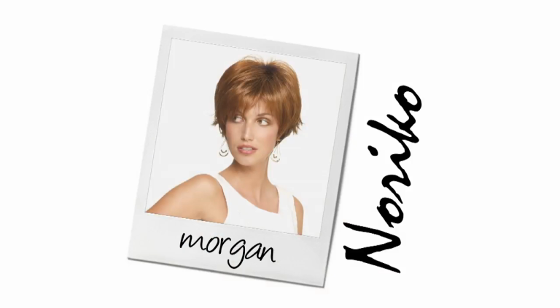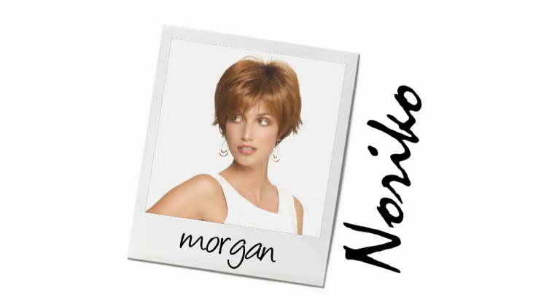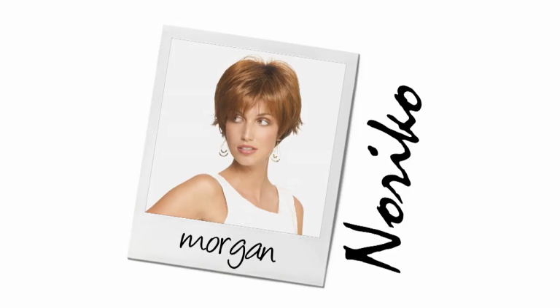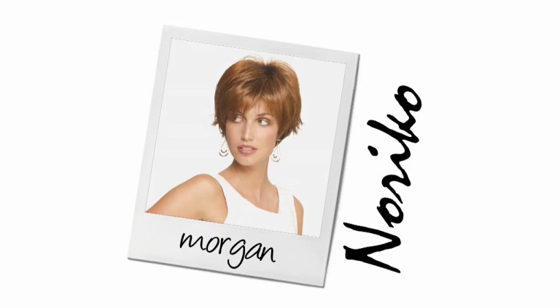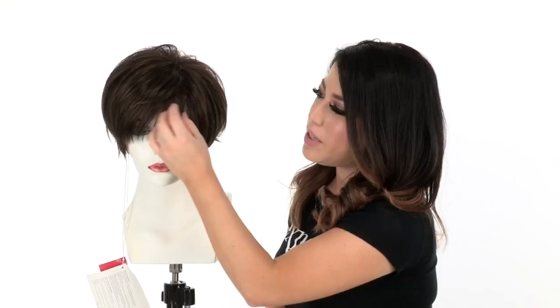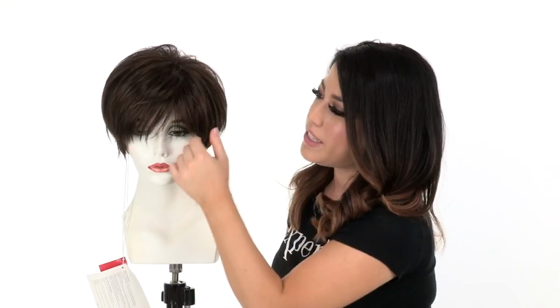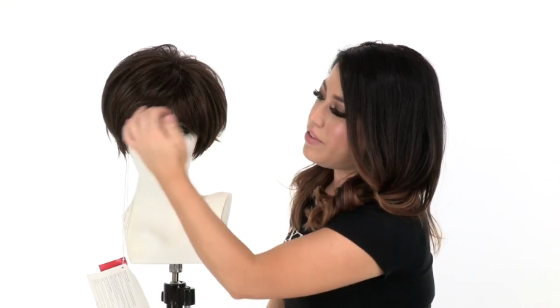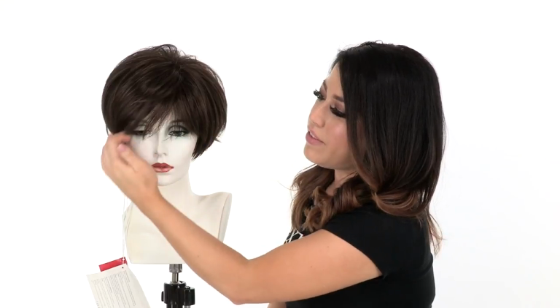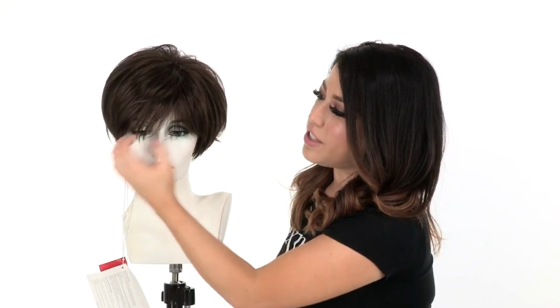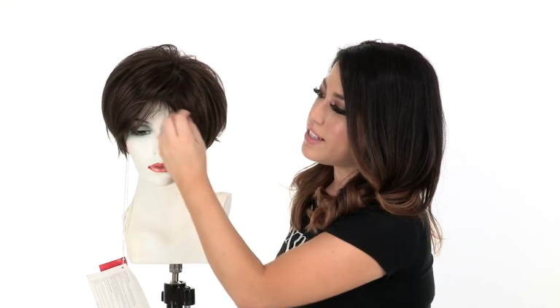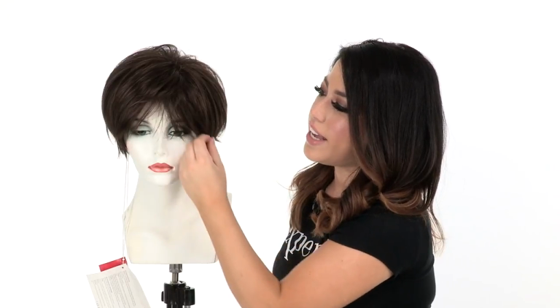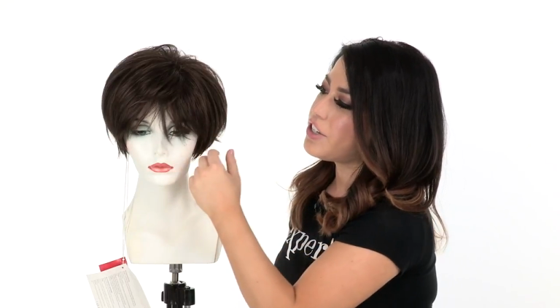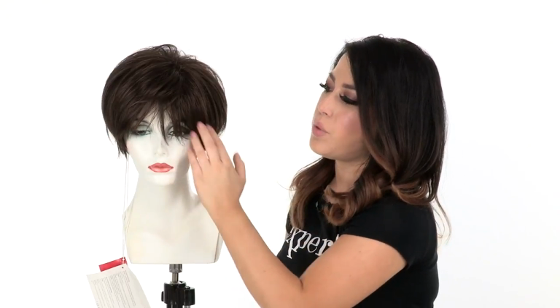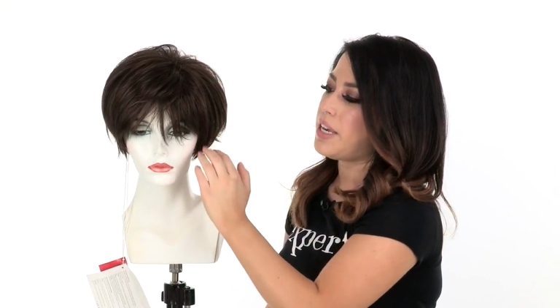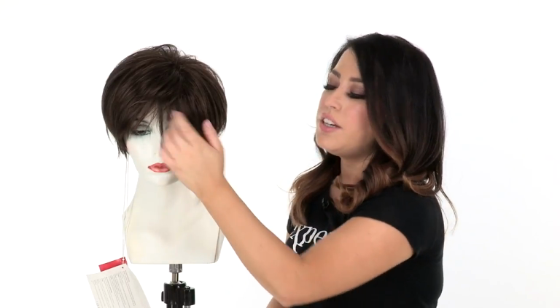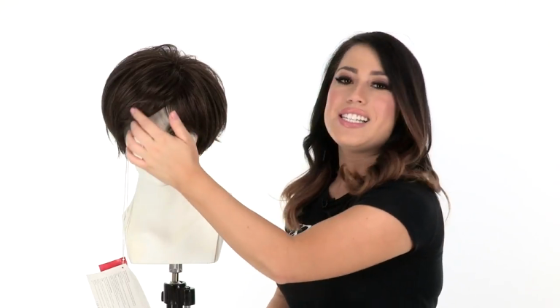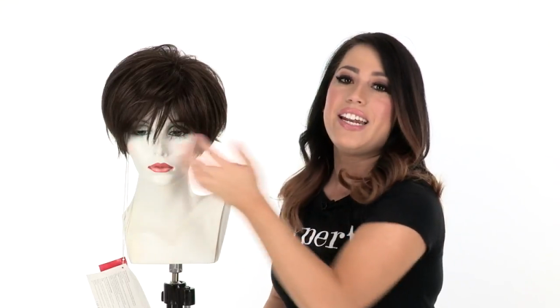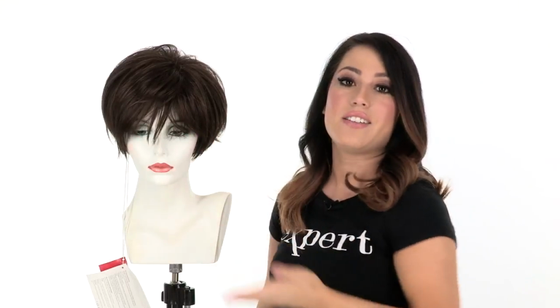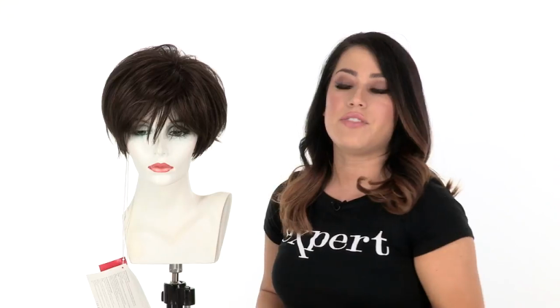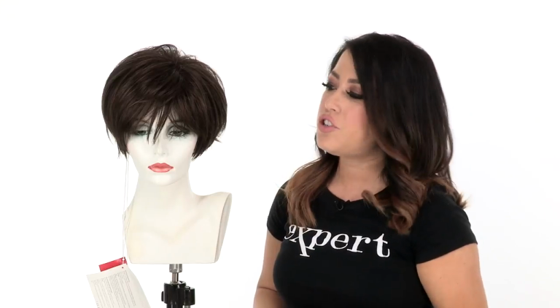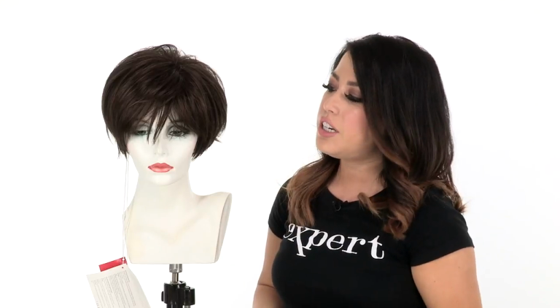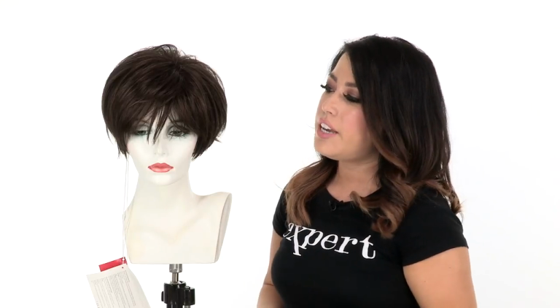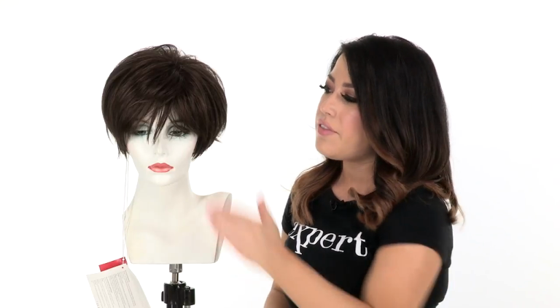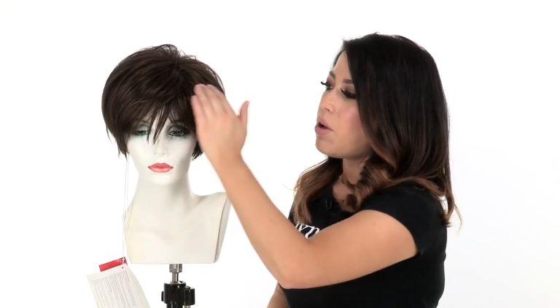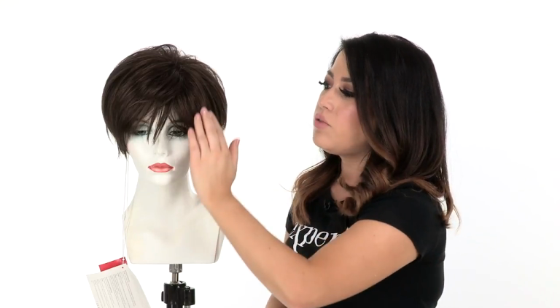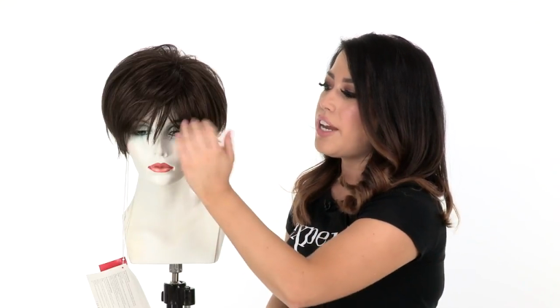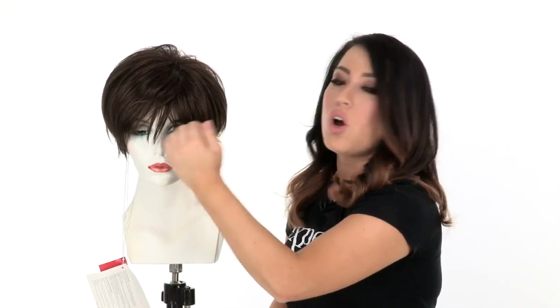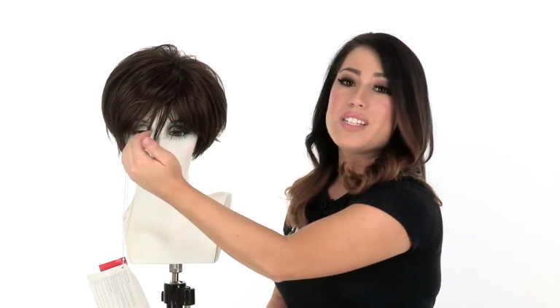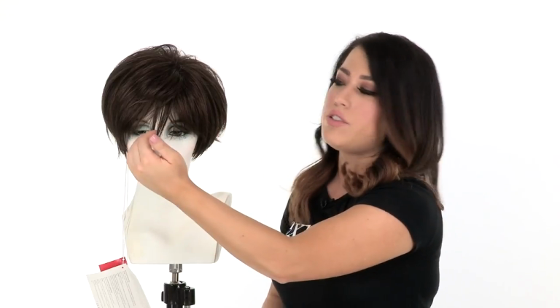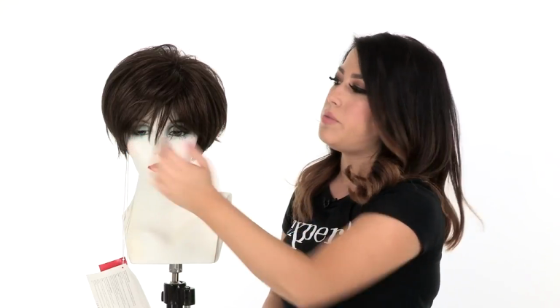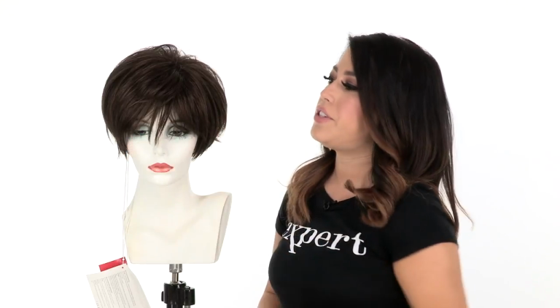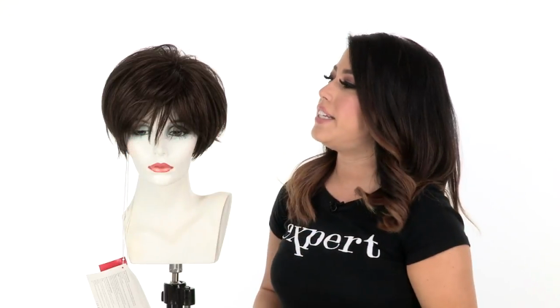The bang measures 3.75 inches. It's layered and wispy, and you can see that it has lots of texture. If you have a smaller forehead you can always have this trimmed by your stylist.